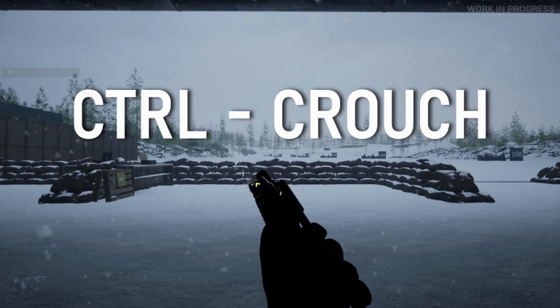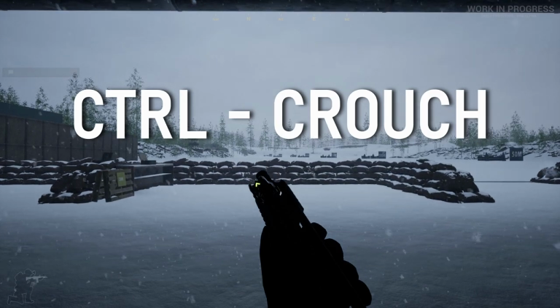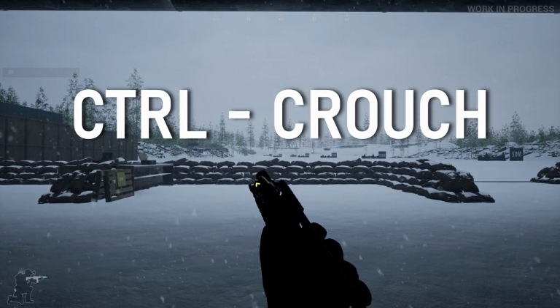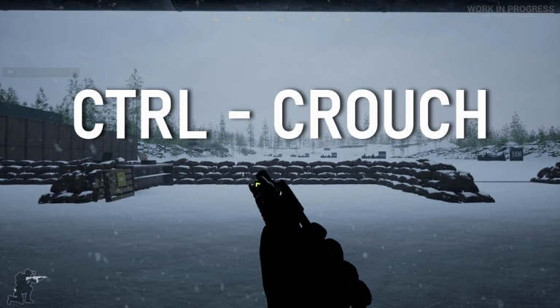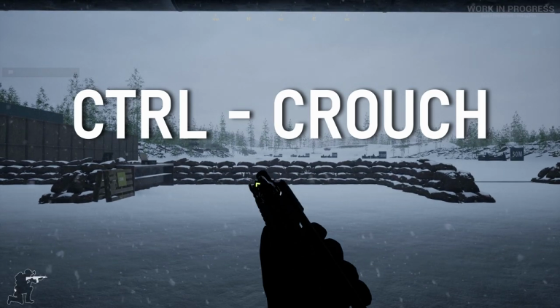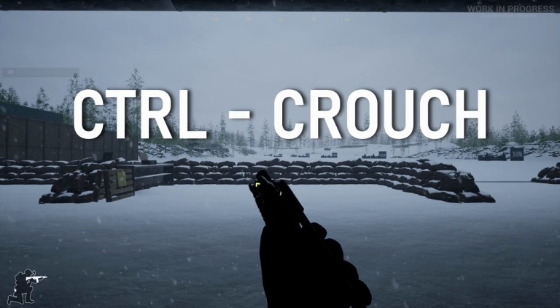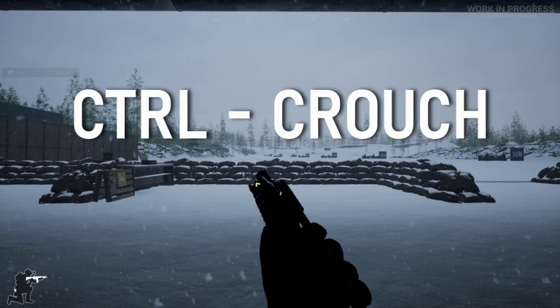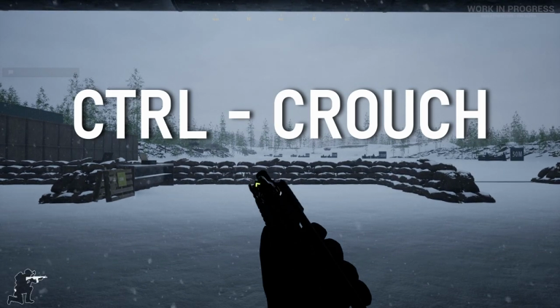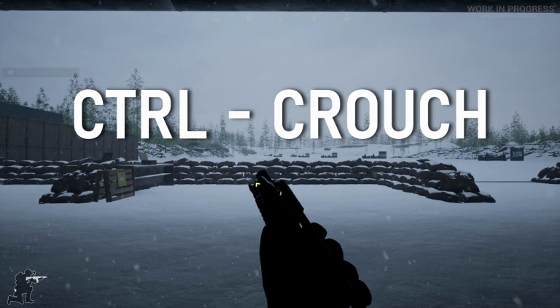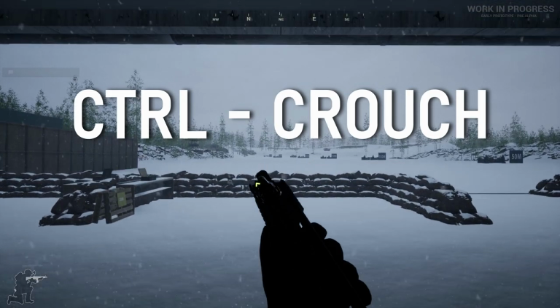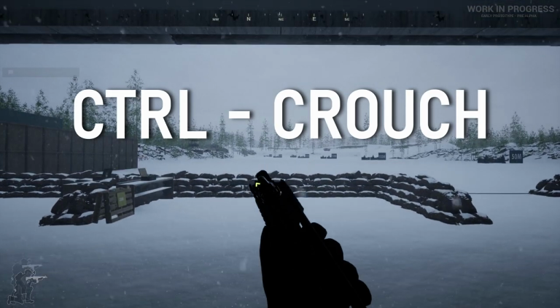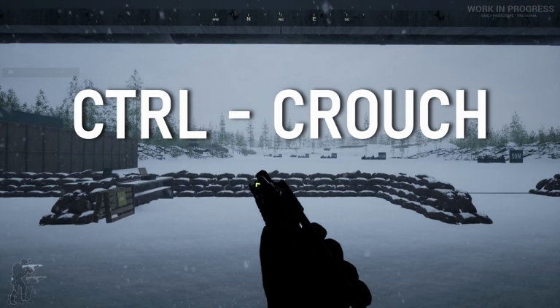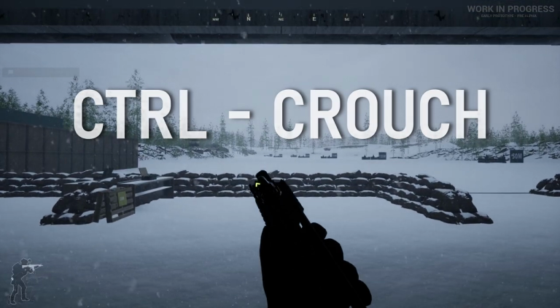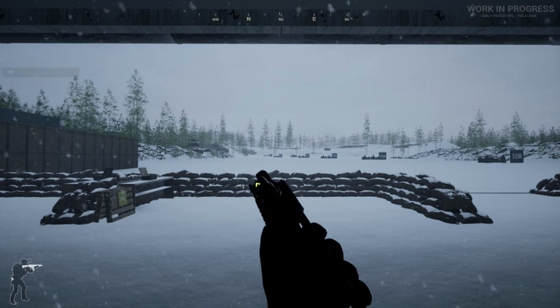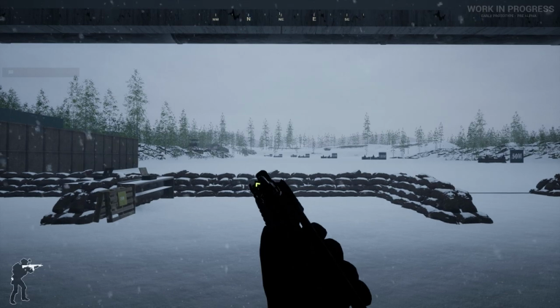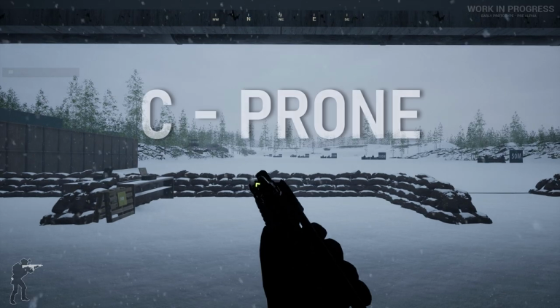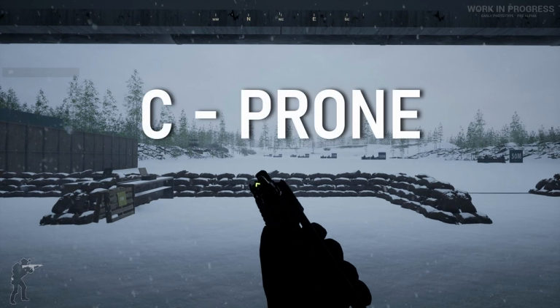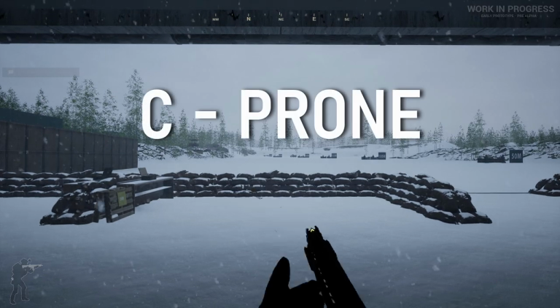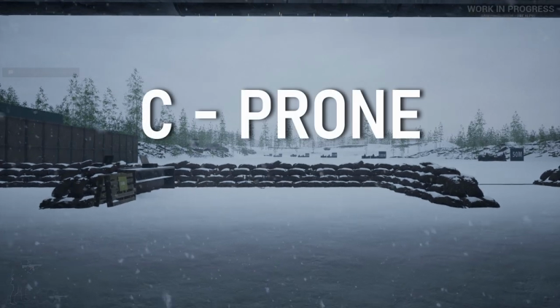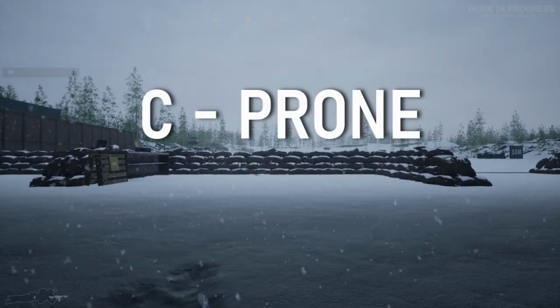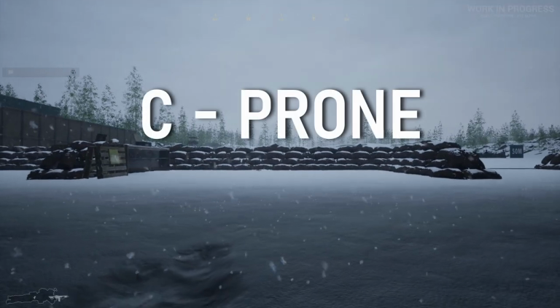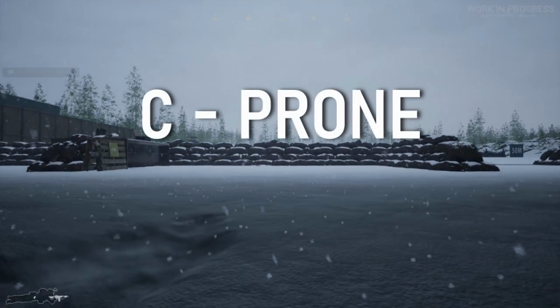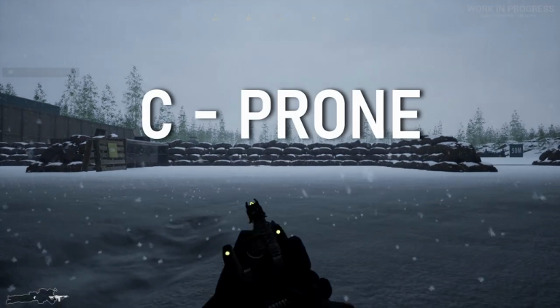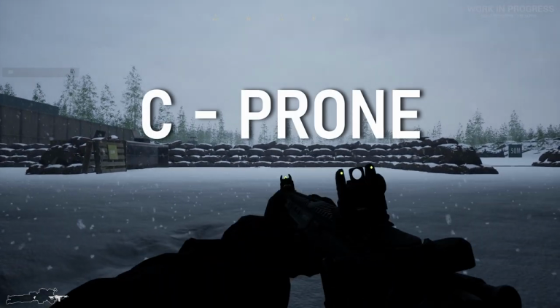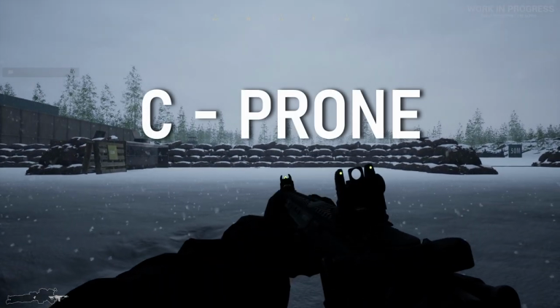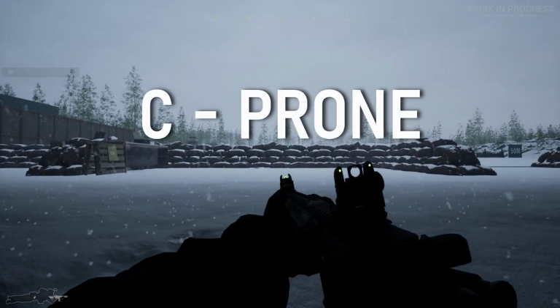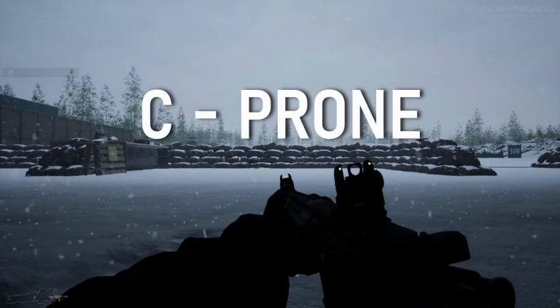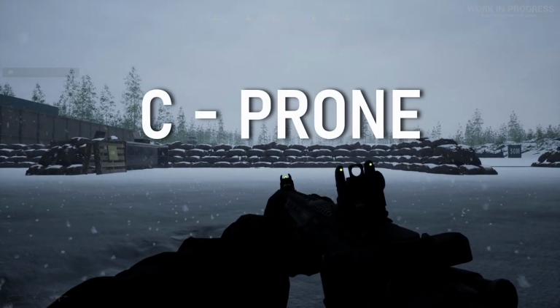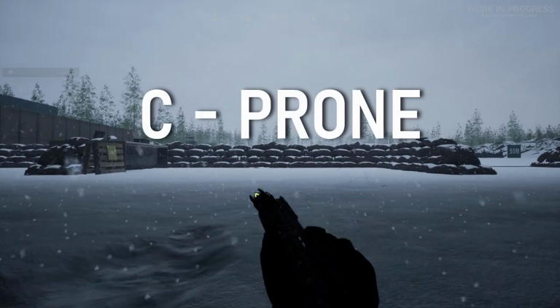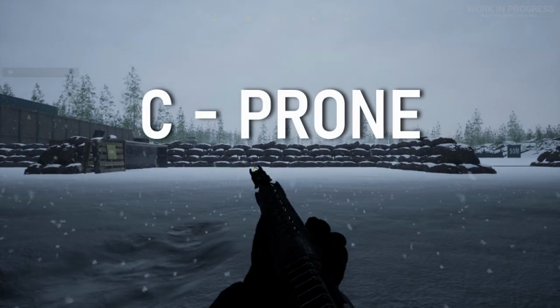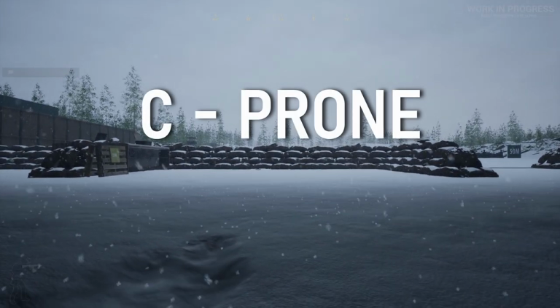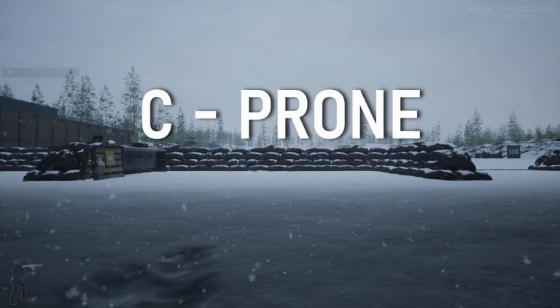Press Ctrl to toggle crouch; press it again to stand up. Press C to go prone, and press C again to get back up.